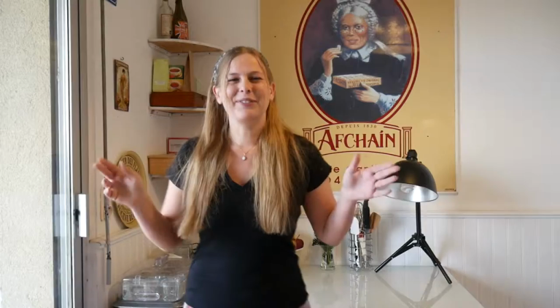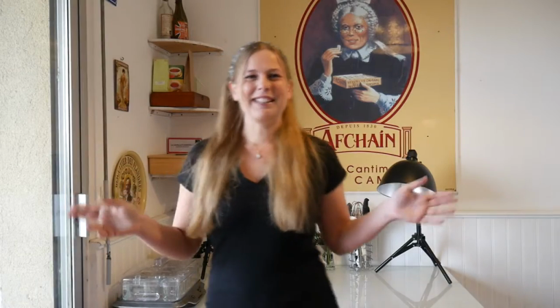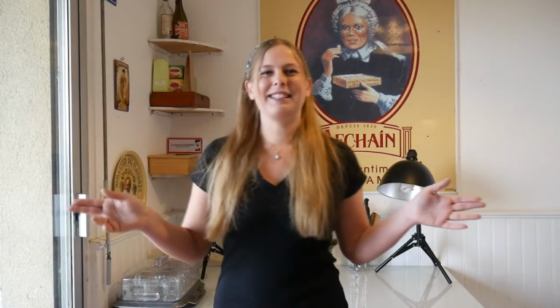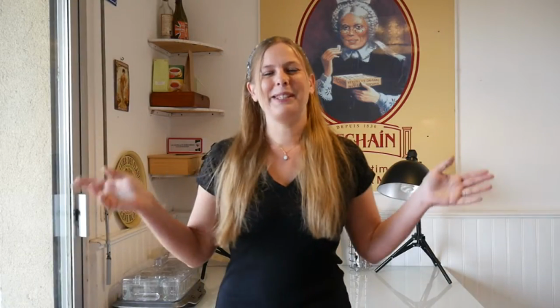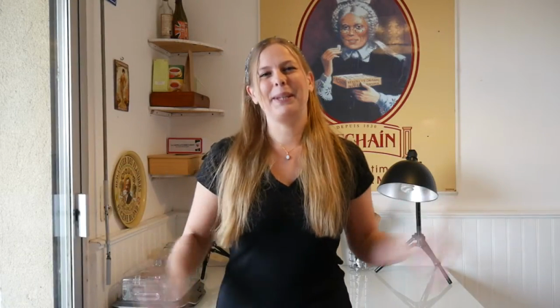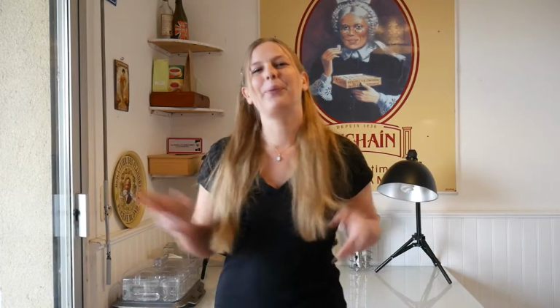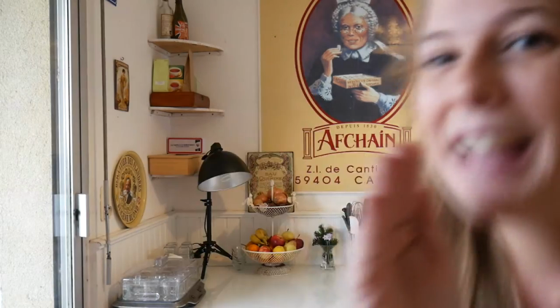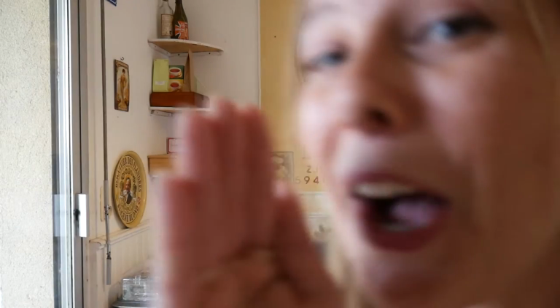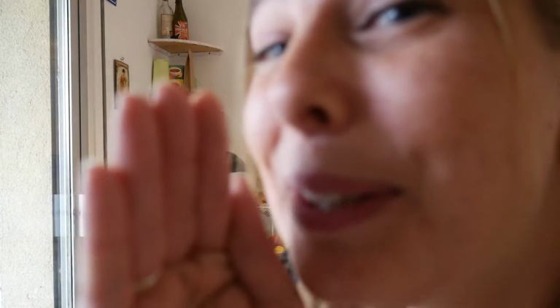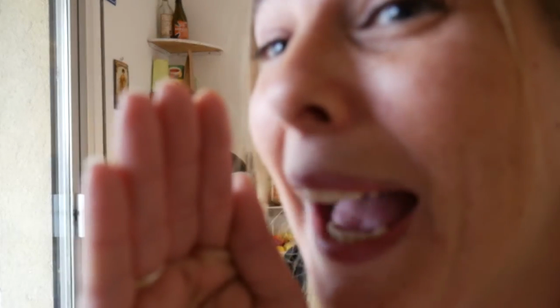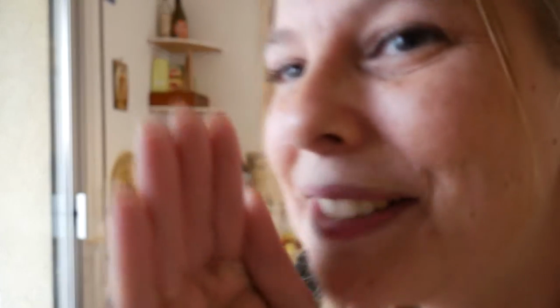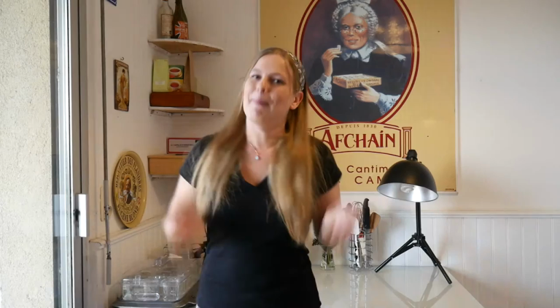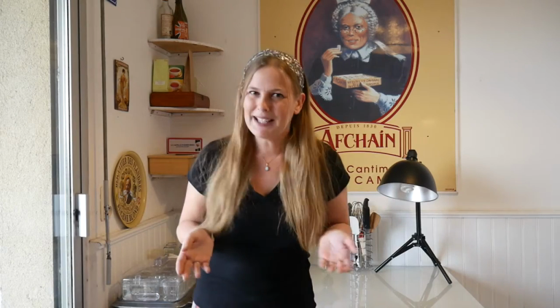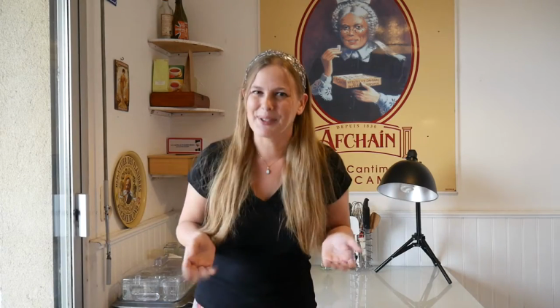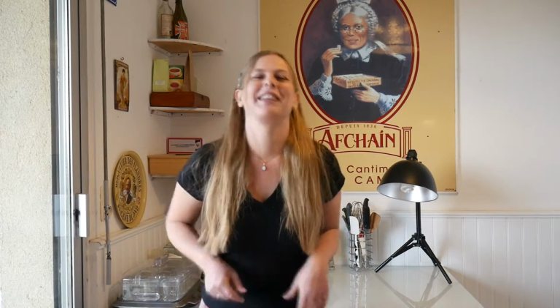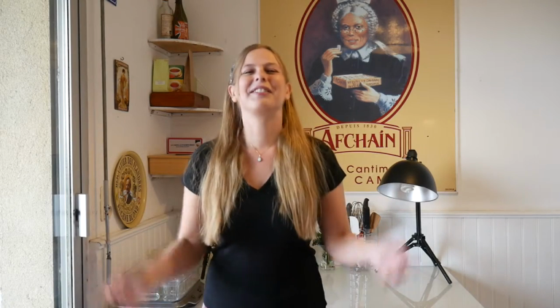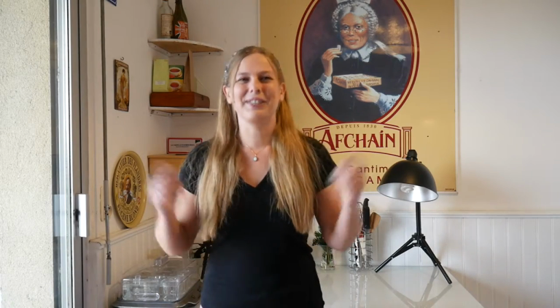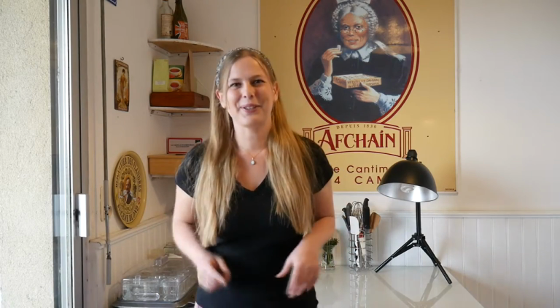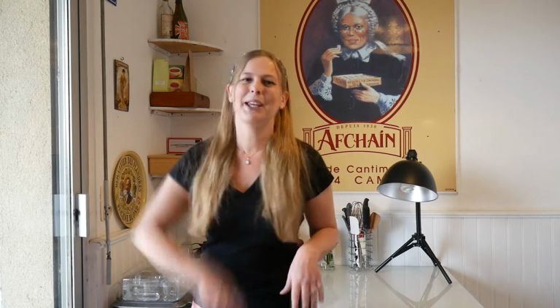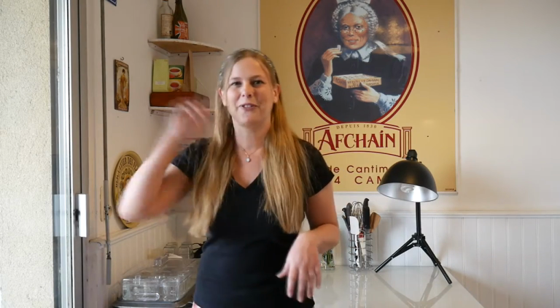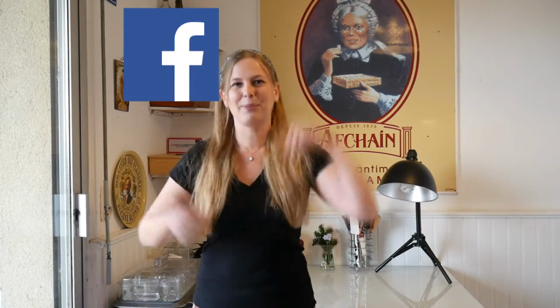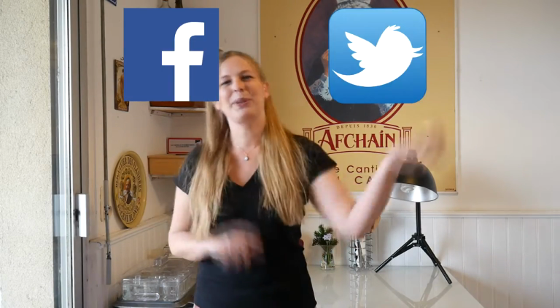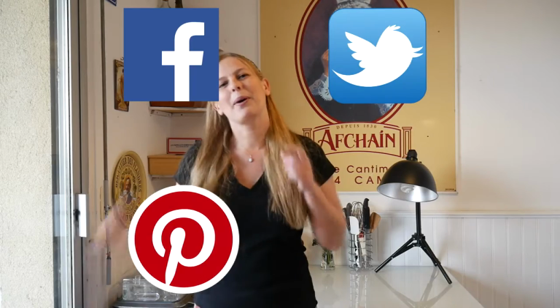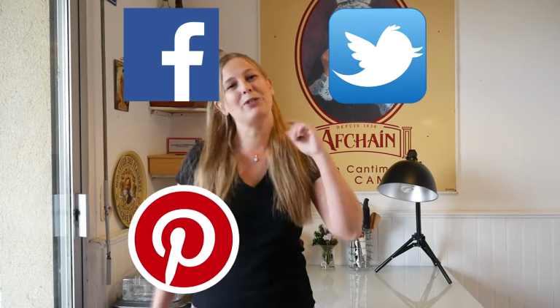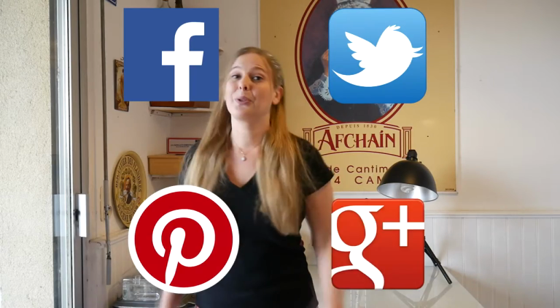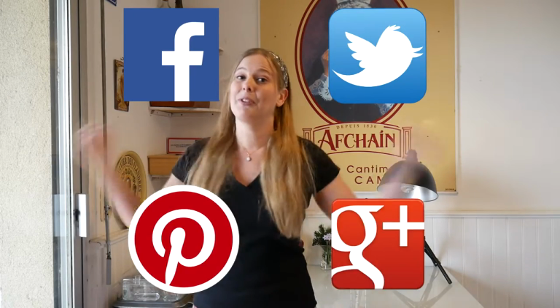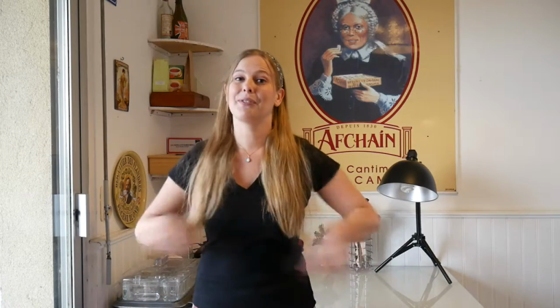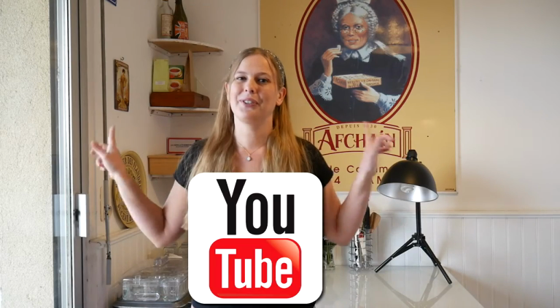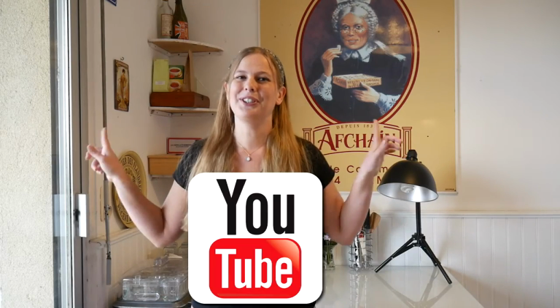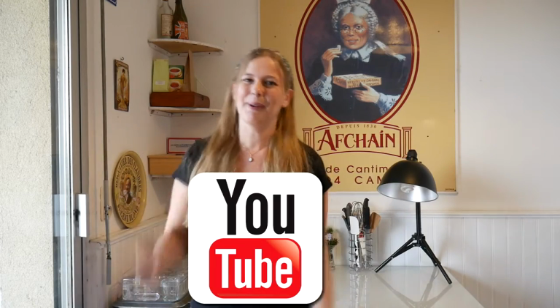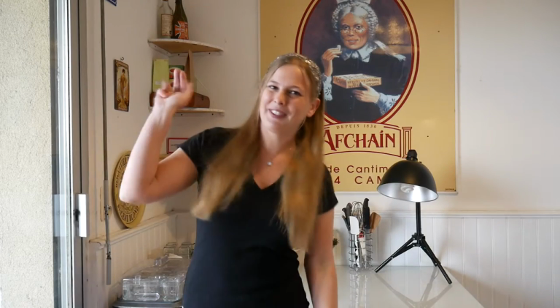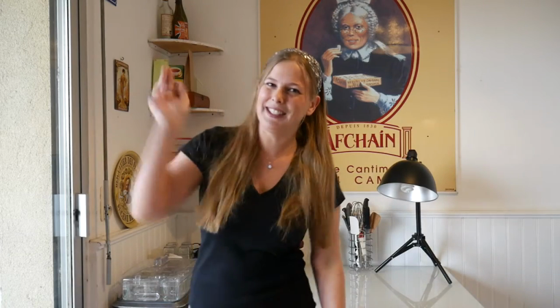If you like this recipe — oh, this bite! My lovely French accent. You can follow me on Facebook, Twitter, Pinterest, Google Plus, and of course YouTube! See ya!